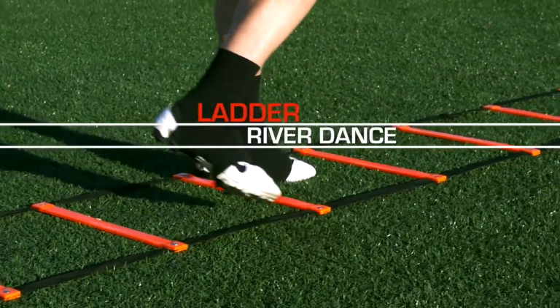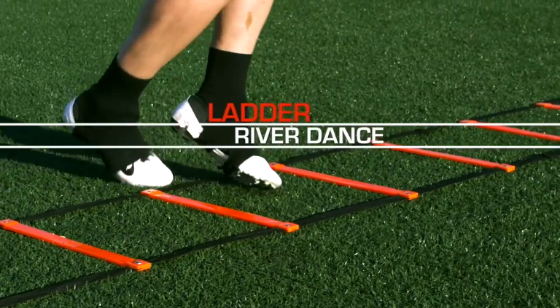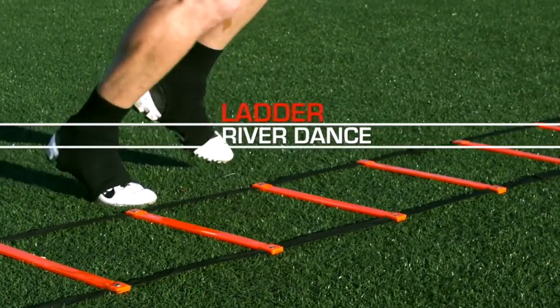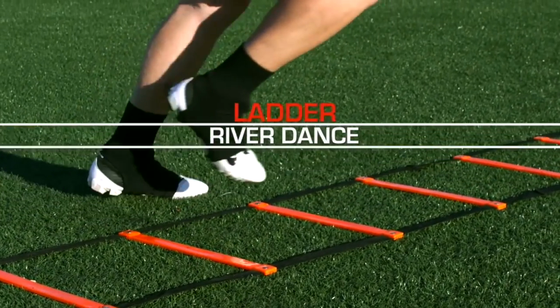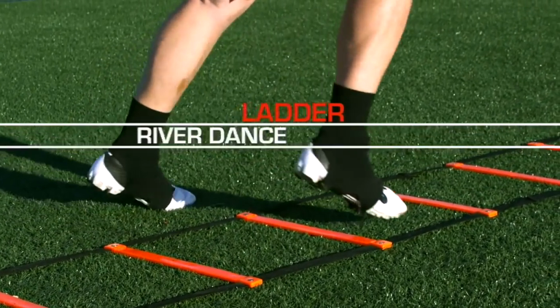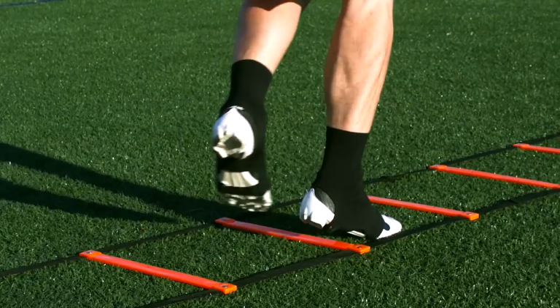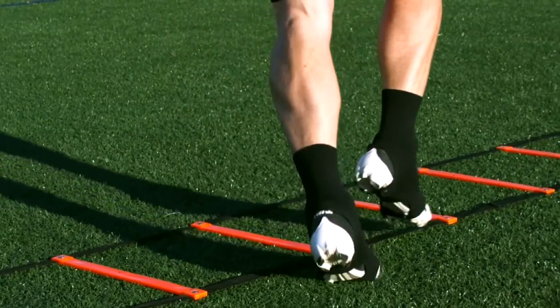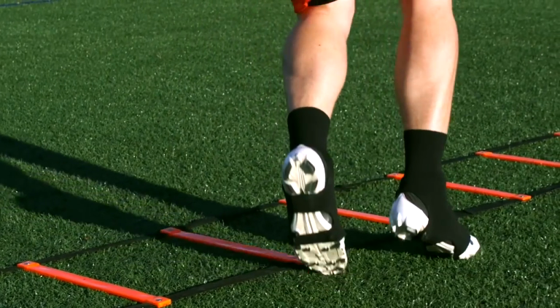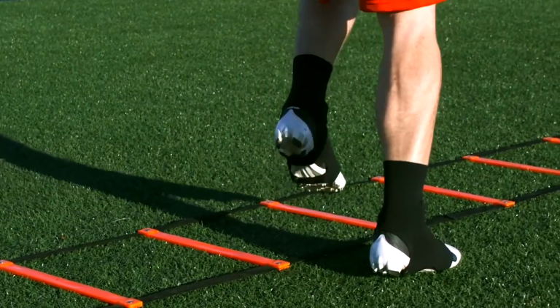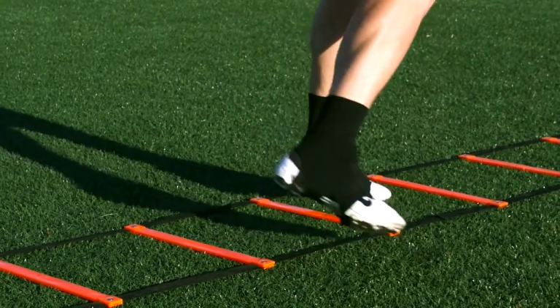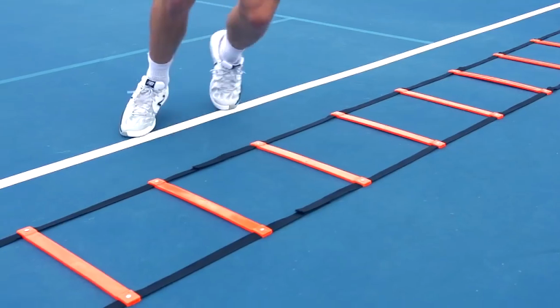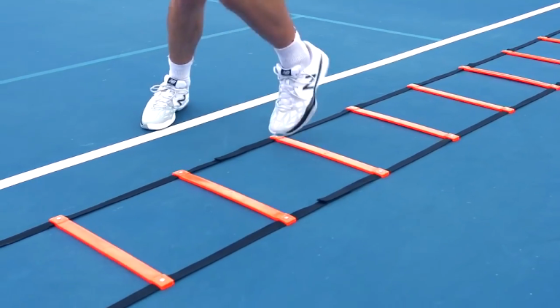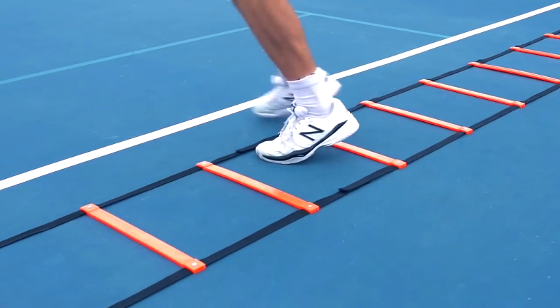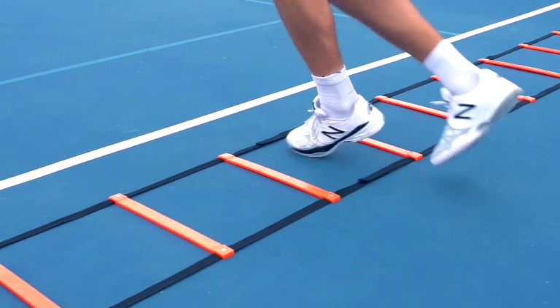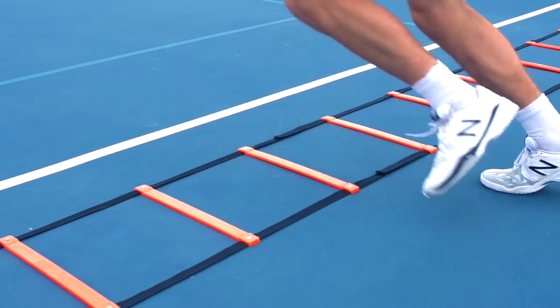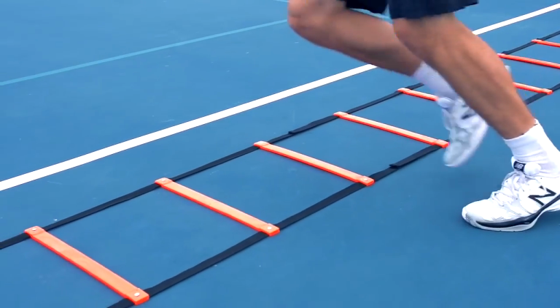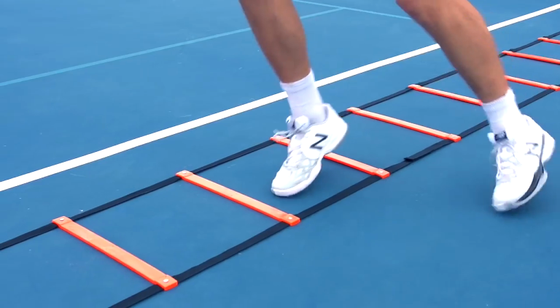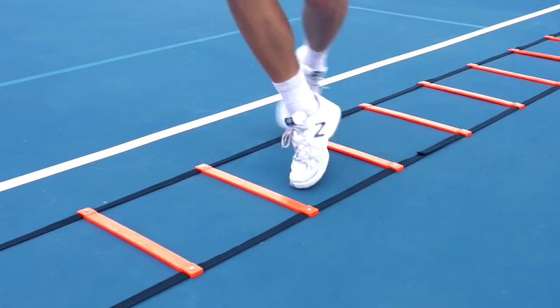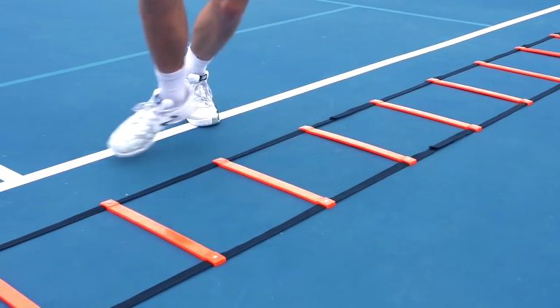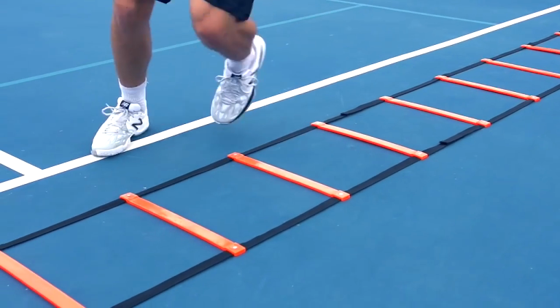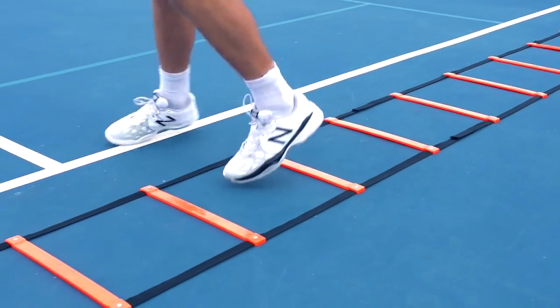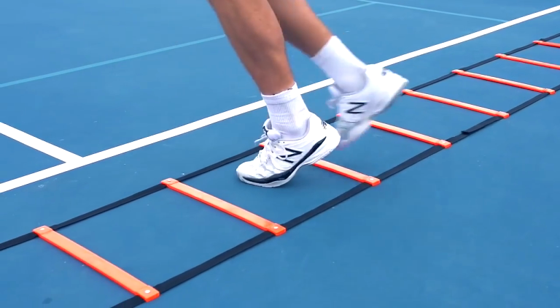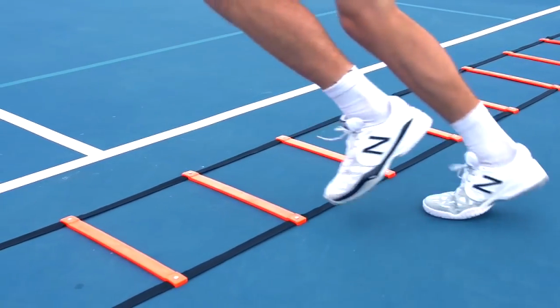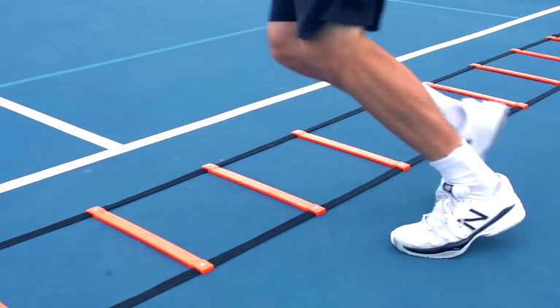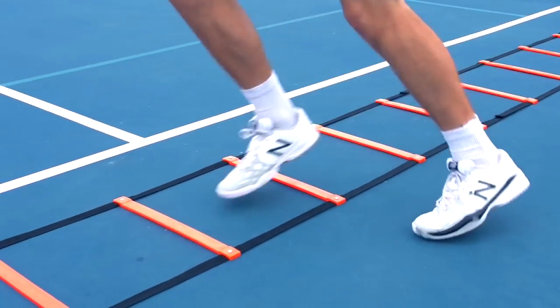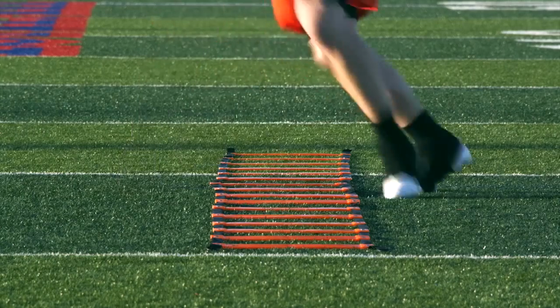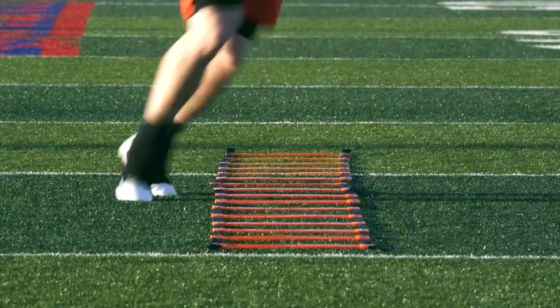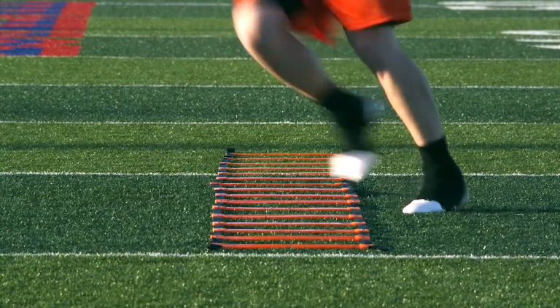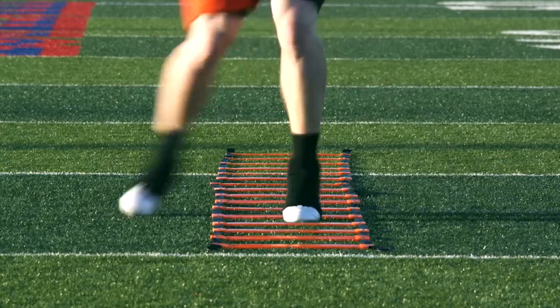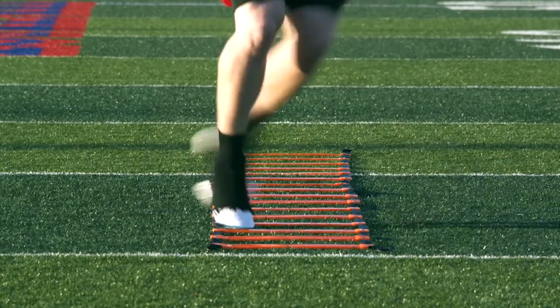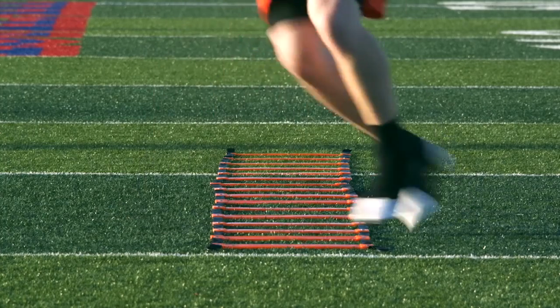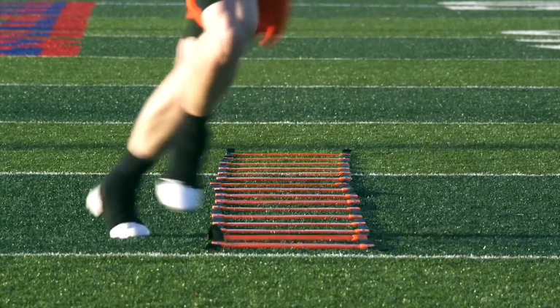Riverdance is a great quick rotational lateral drill all combined in one. You step into the box, step out, behind with the other foot, and then out of the box into an in, behind, and out movement. The arms stay right where they're supposed to be, 90 degrees at the side — in, behind, and out.